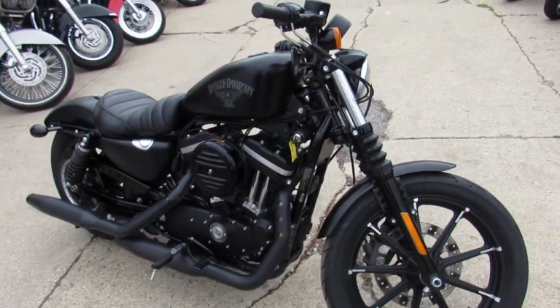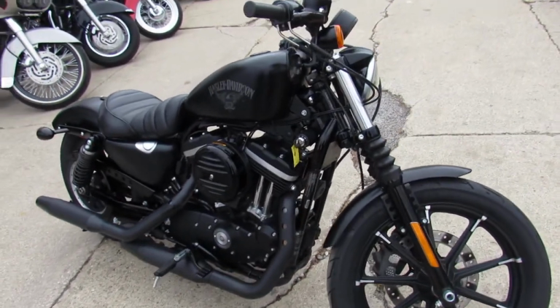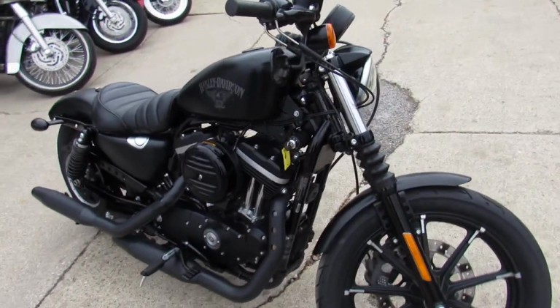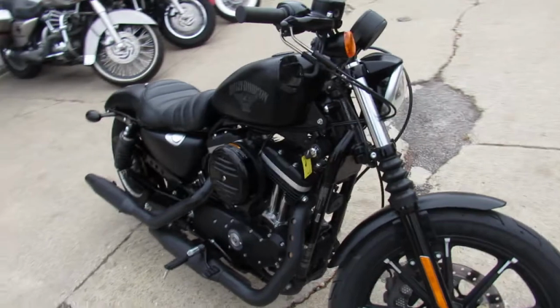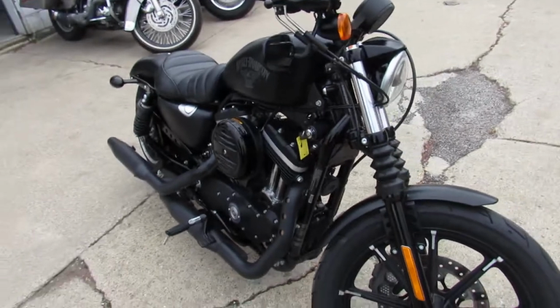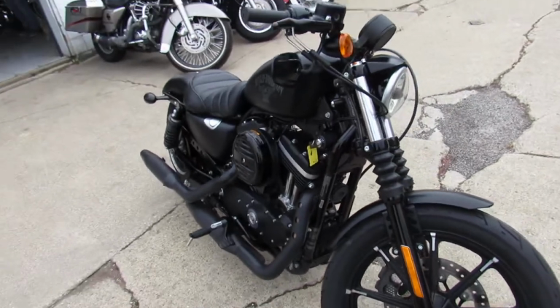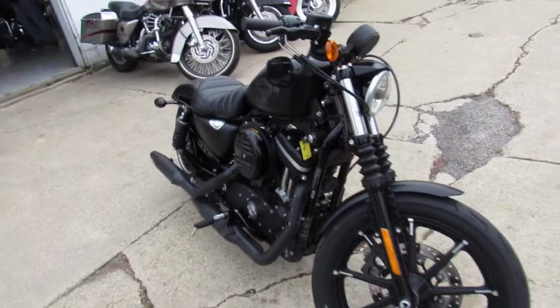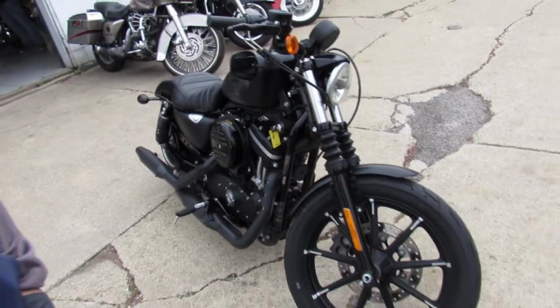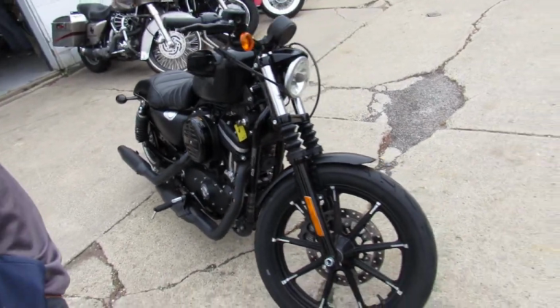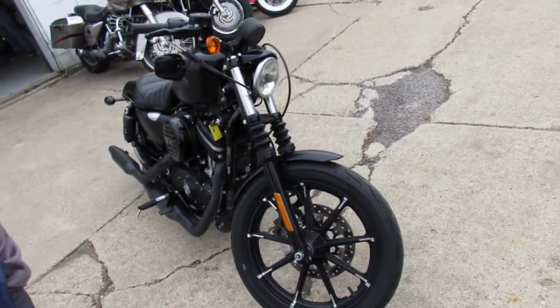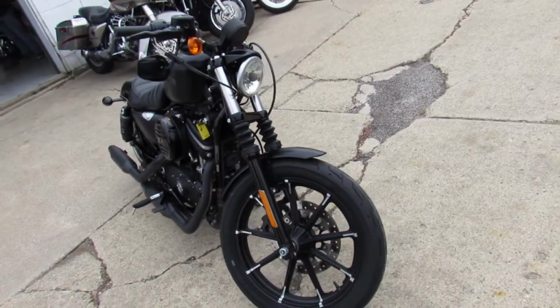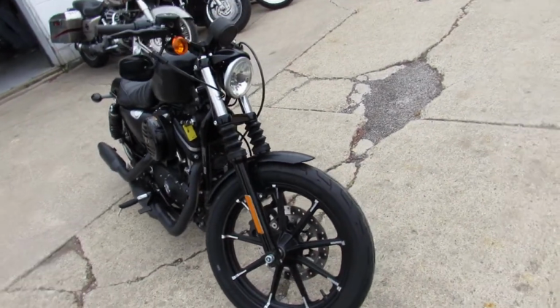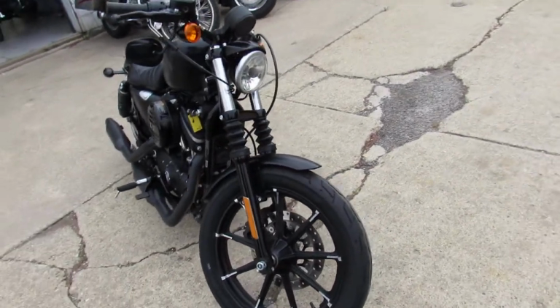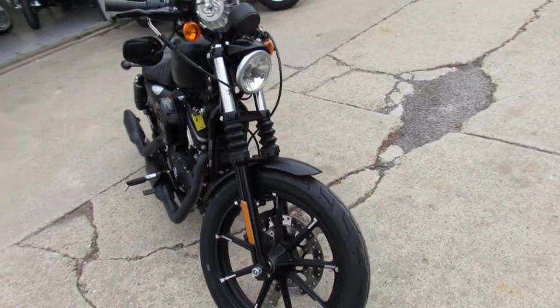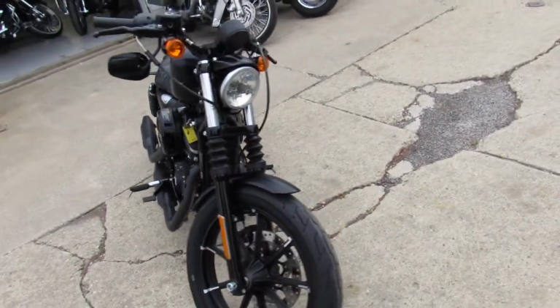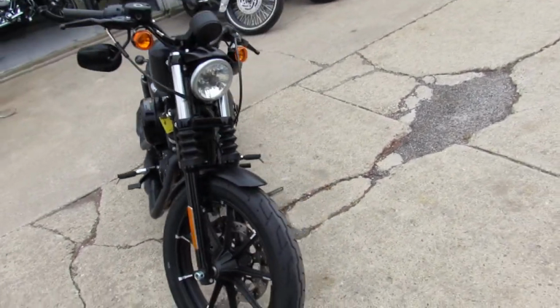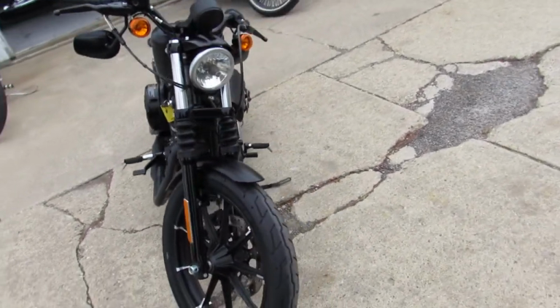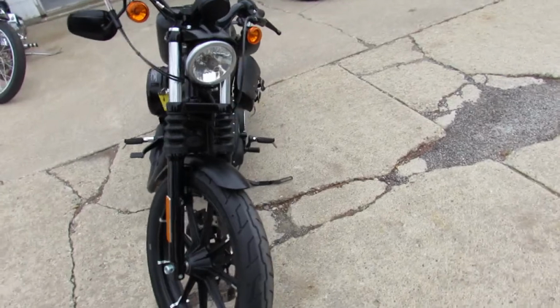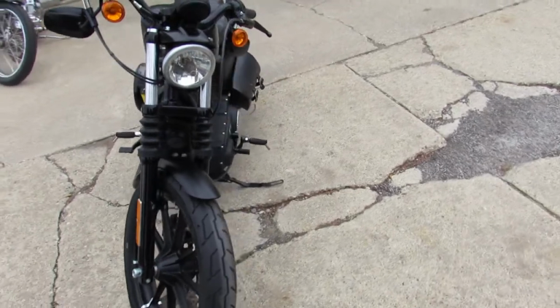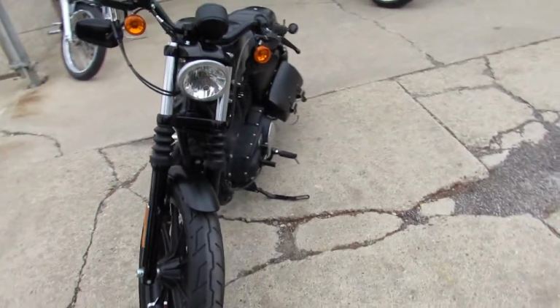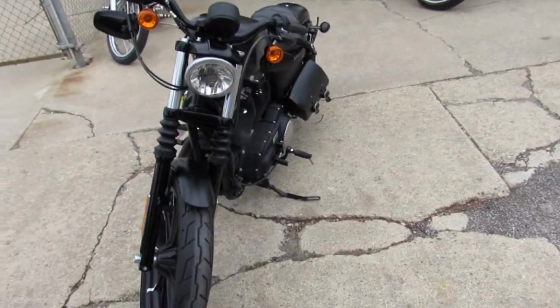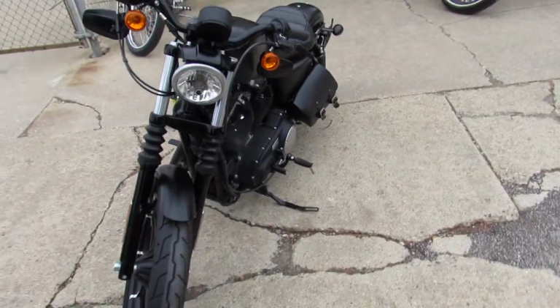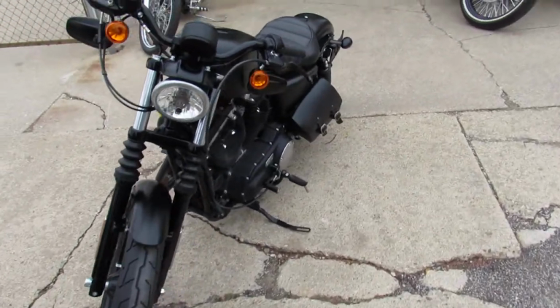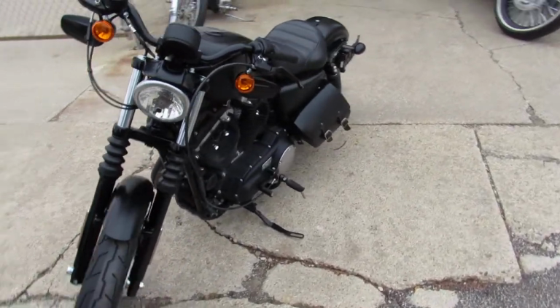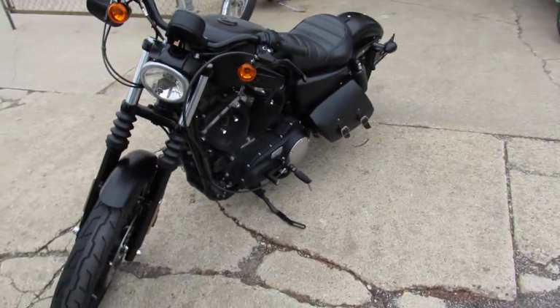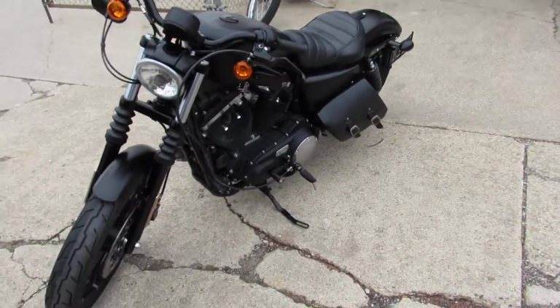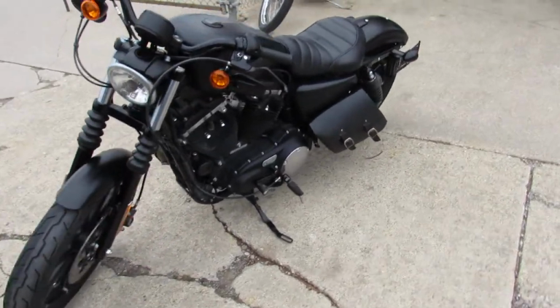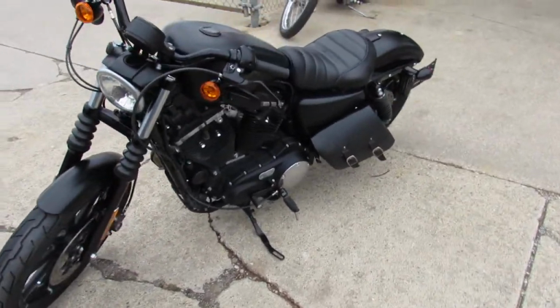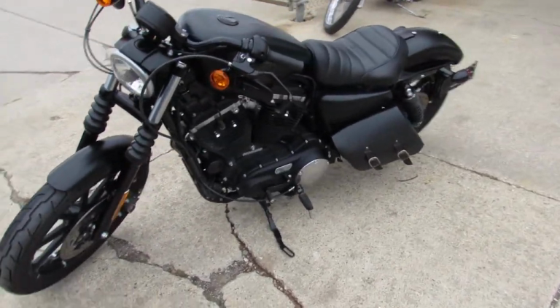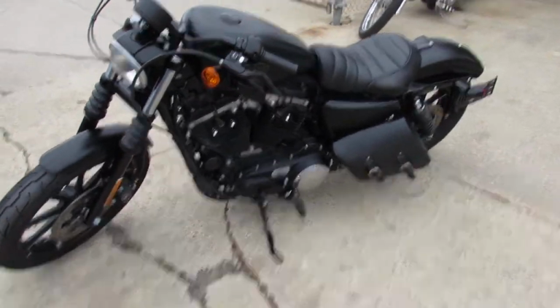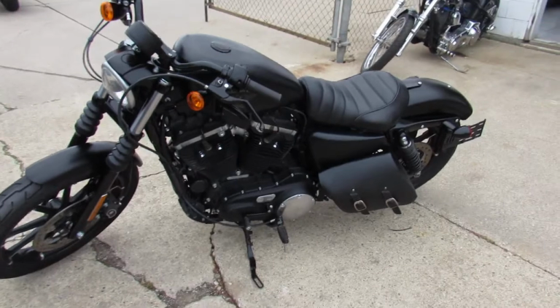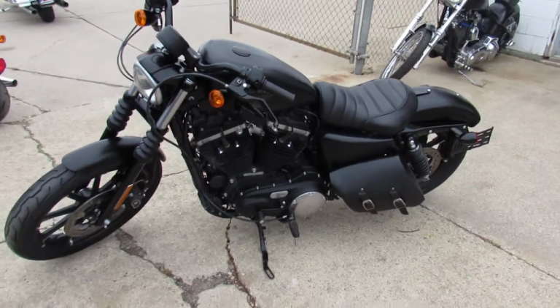This one here — 2017 Harley Iron for sale. Only 3,687 miles, one owner, all stock, perfect. Low mileage sportster in black denim guys.